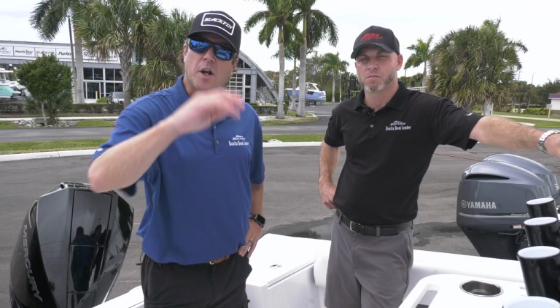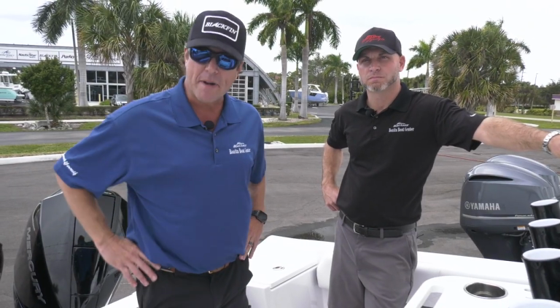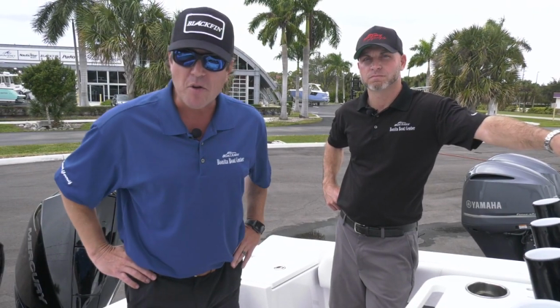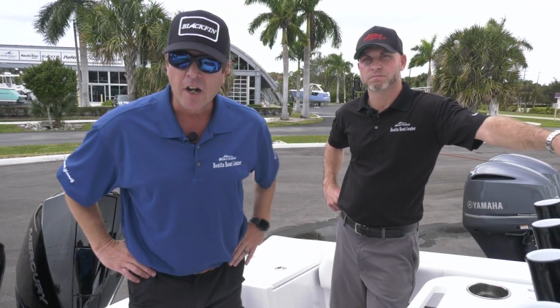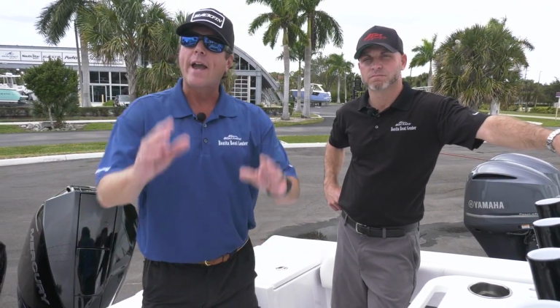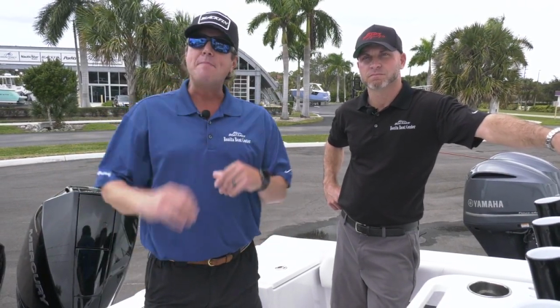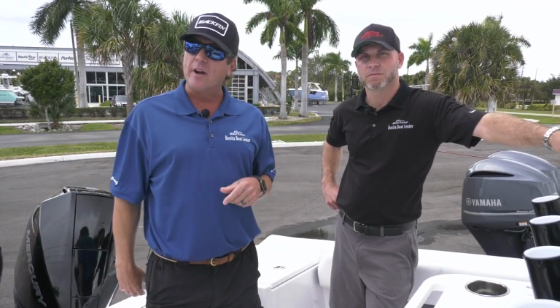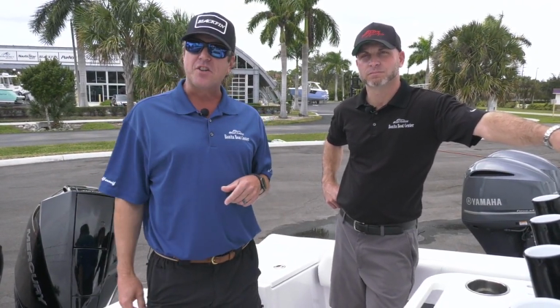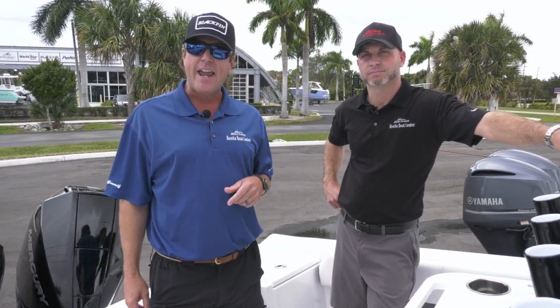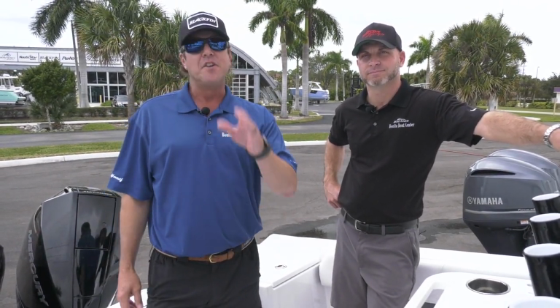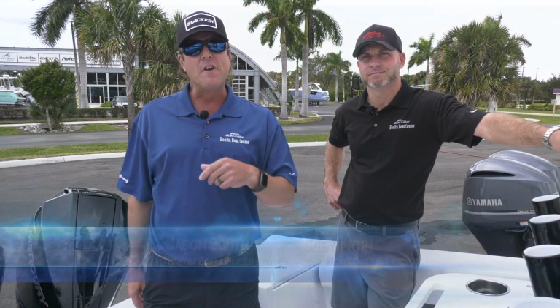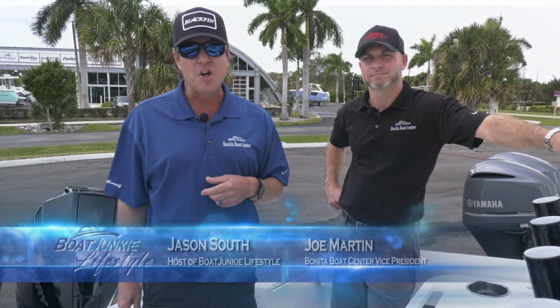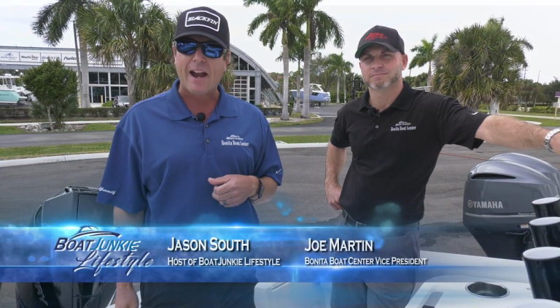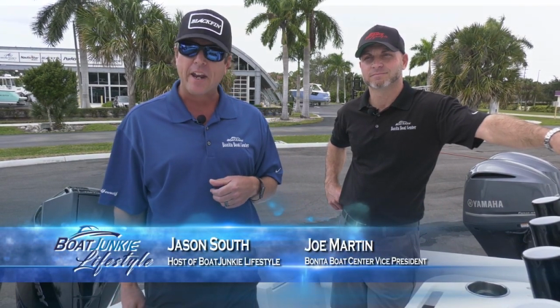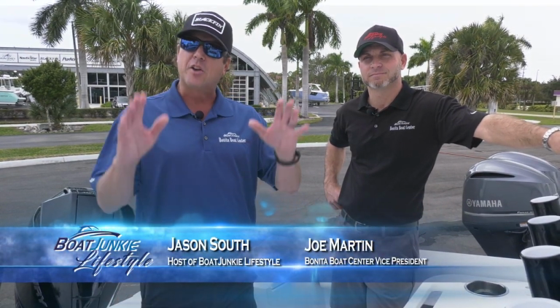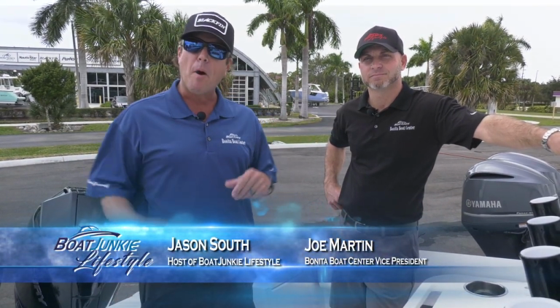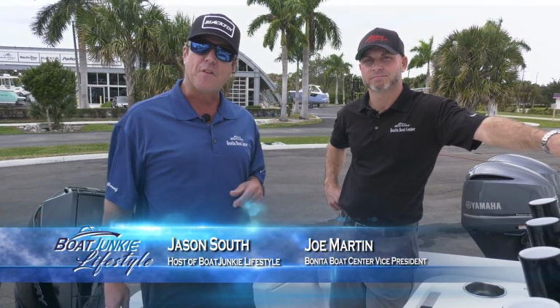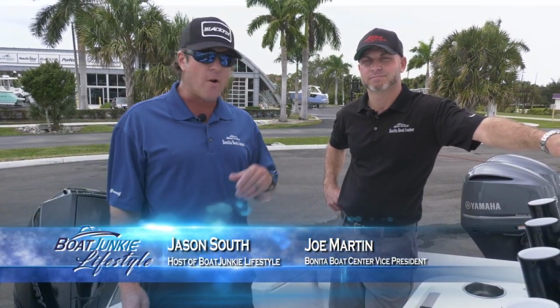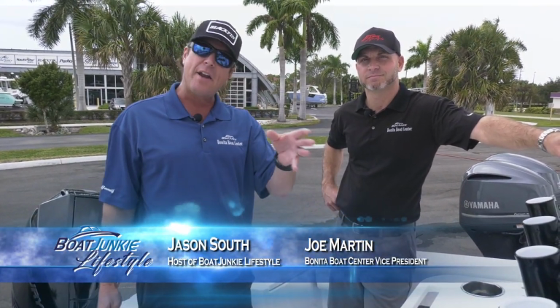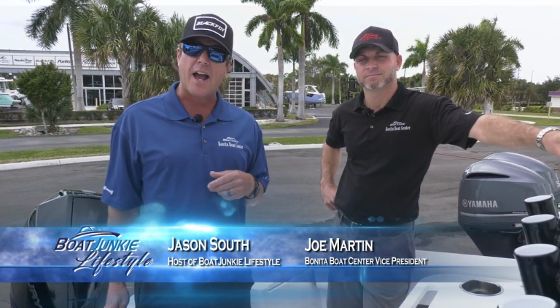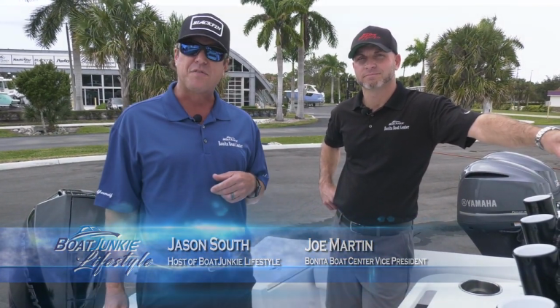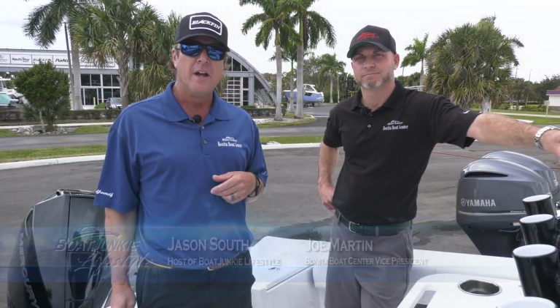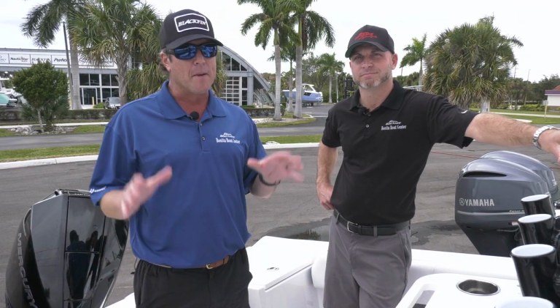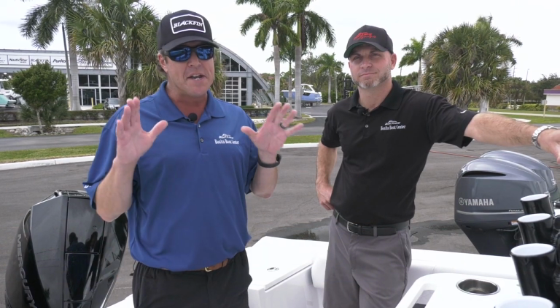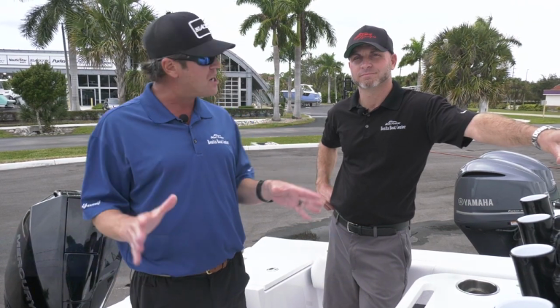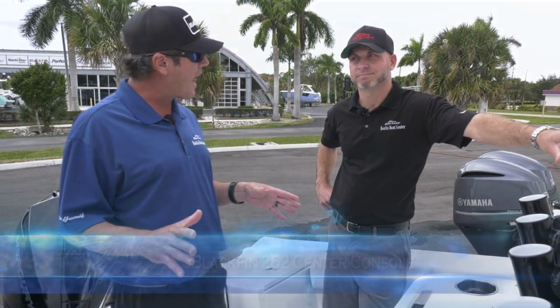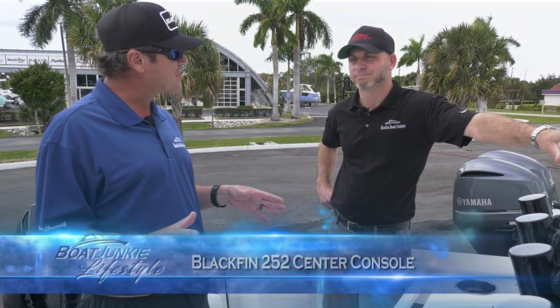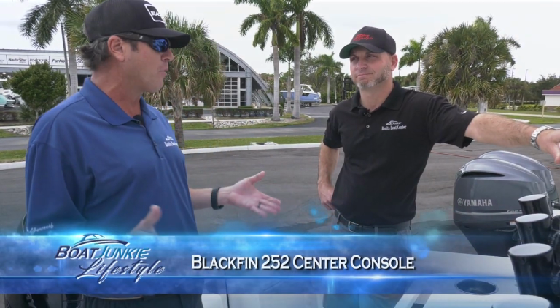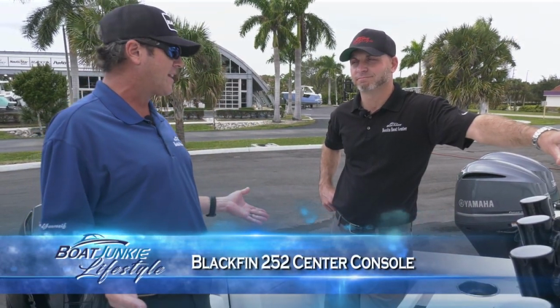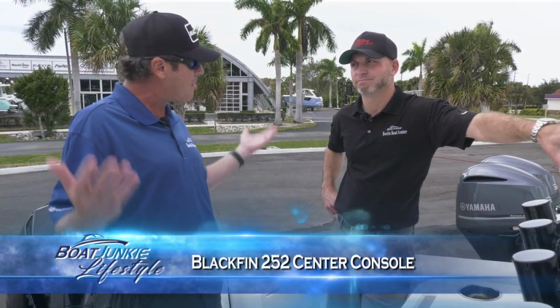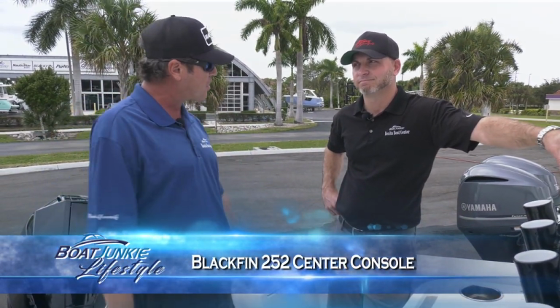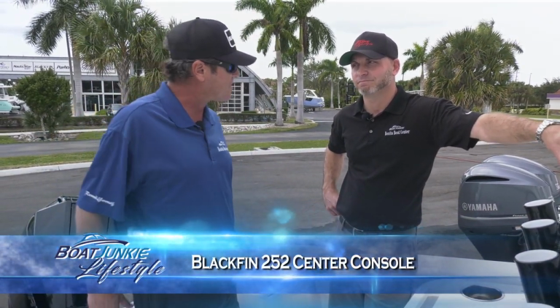Welcome to the Bonita Boat Center. We've got a great boat we're going to feature today — the 252 Blackfin. Incredible boat for your boating down here in Southwest Florida. It's going to be a neat addition to the lineup. I really like this. Tell me about the 252.